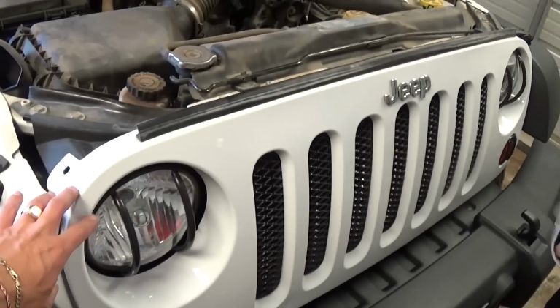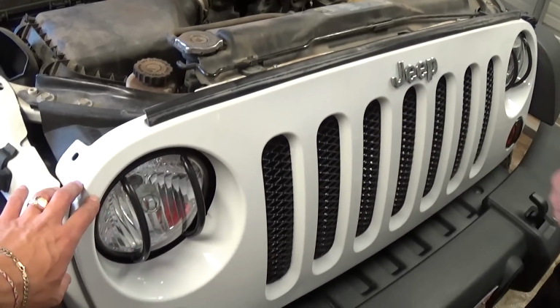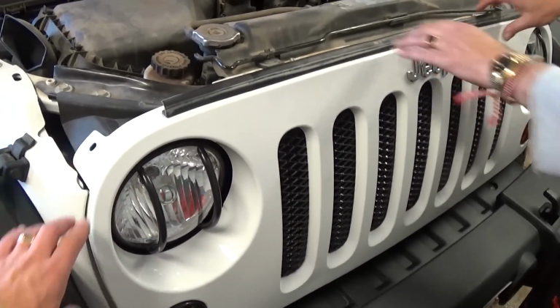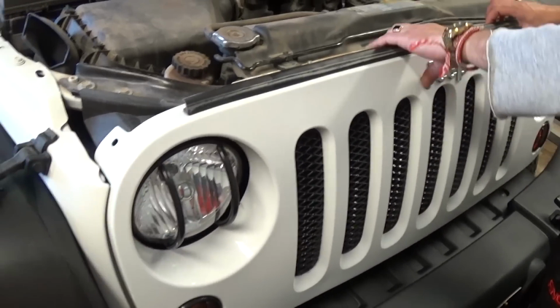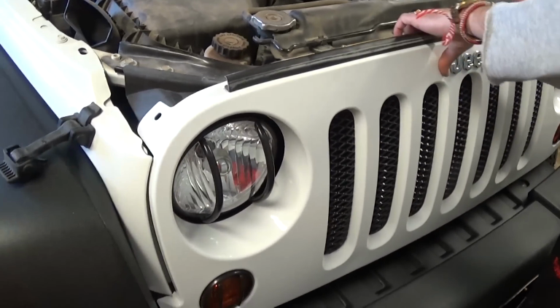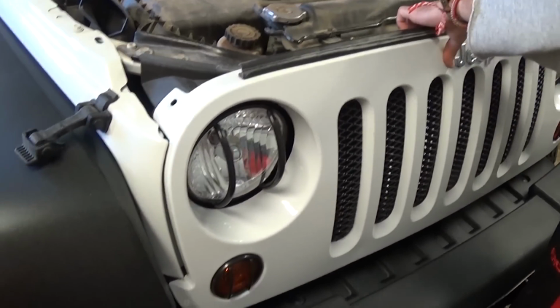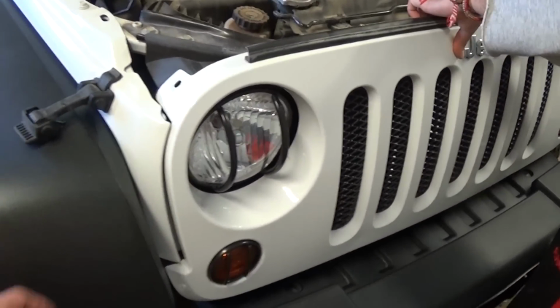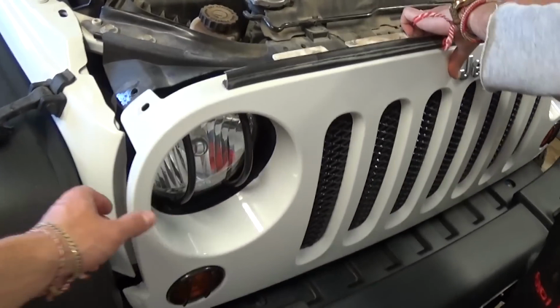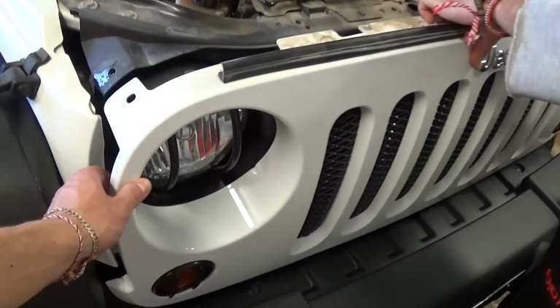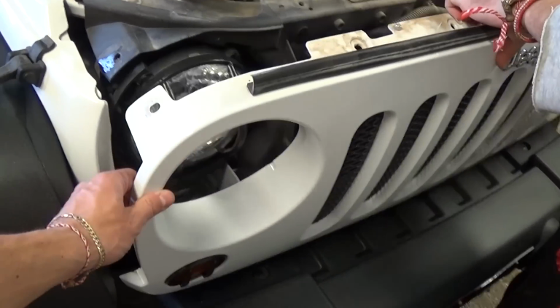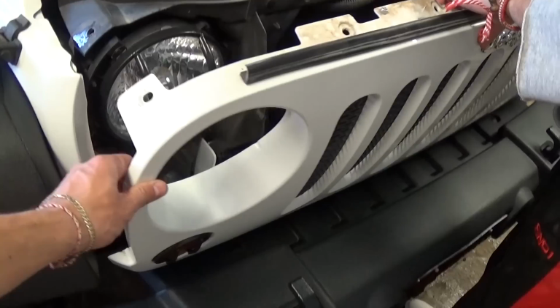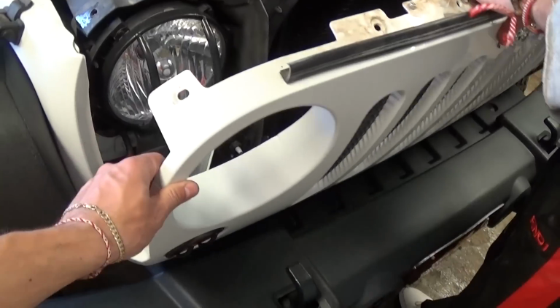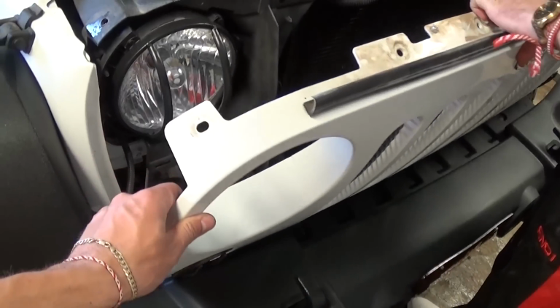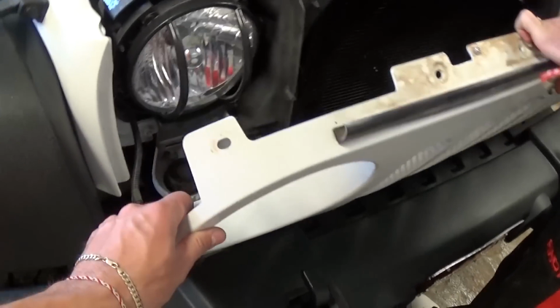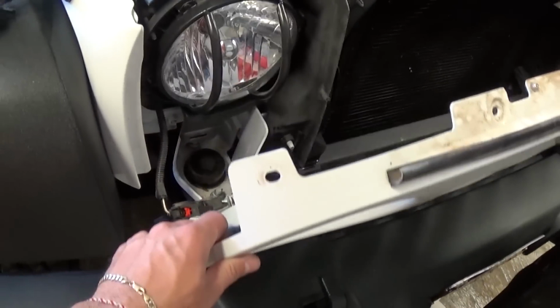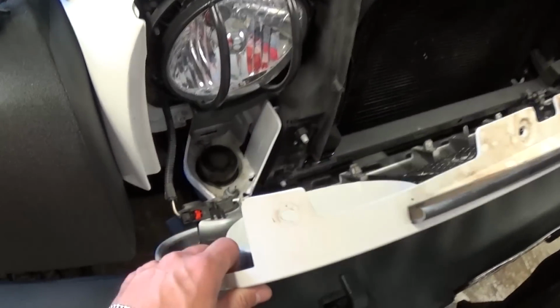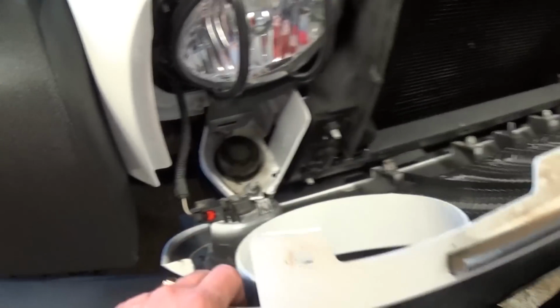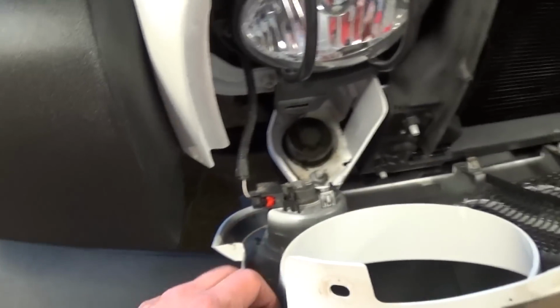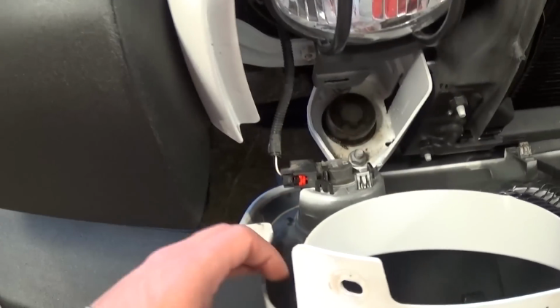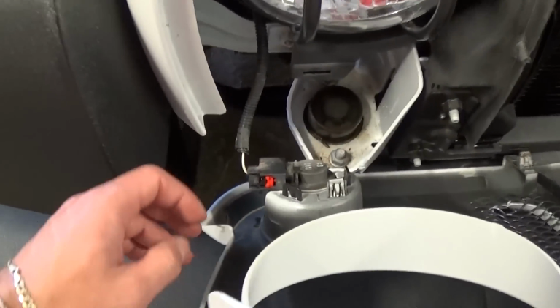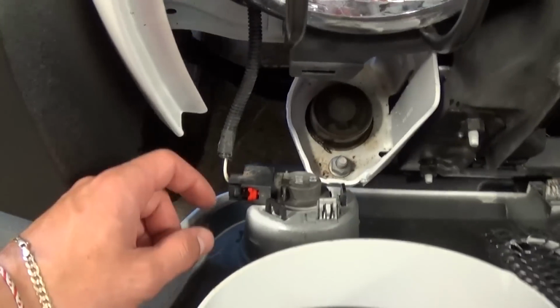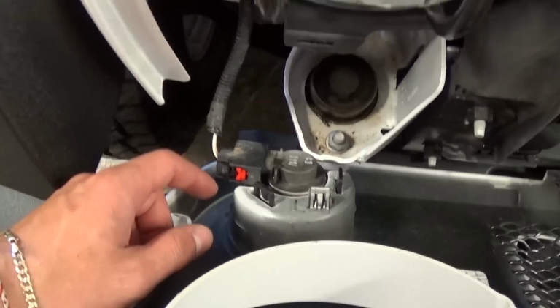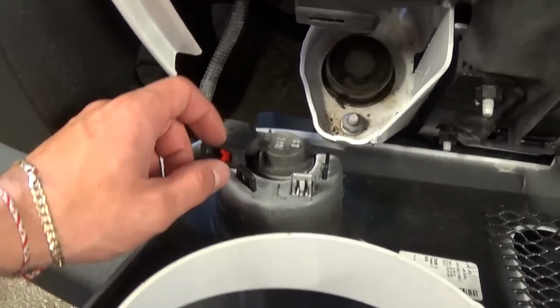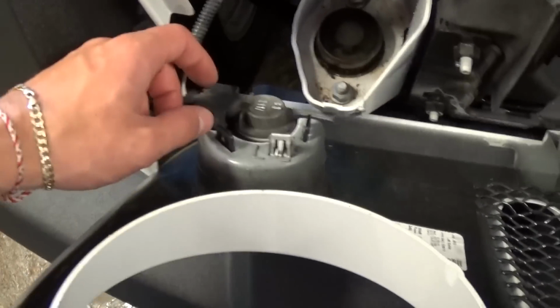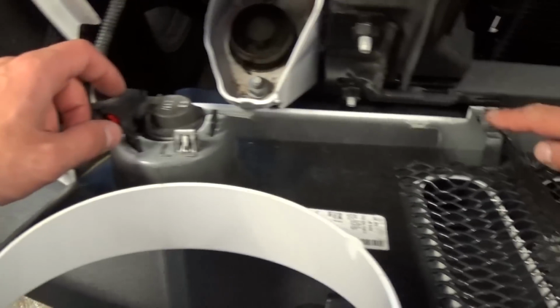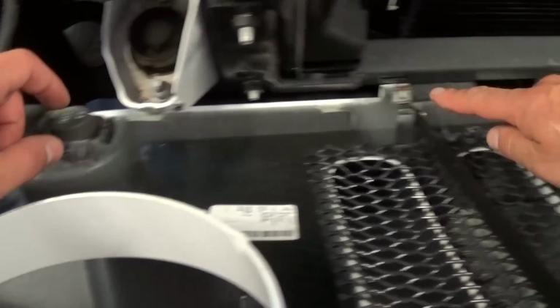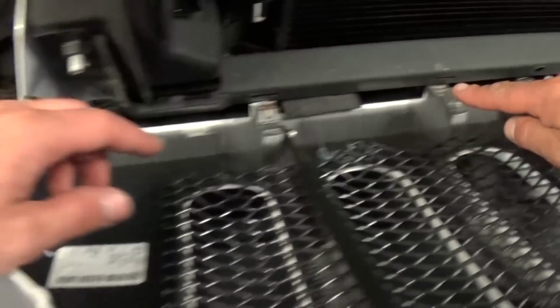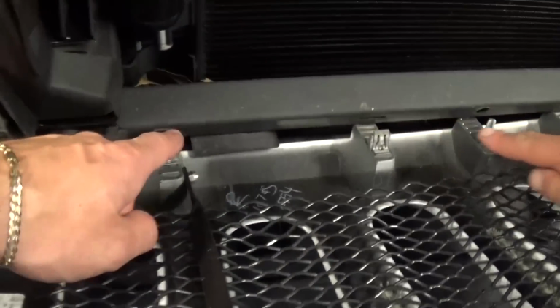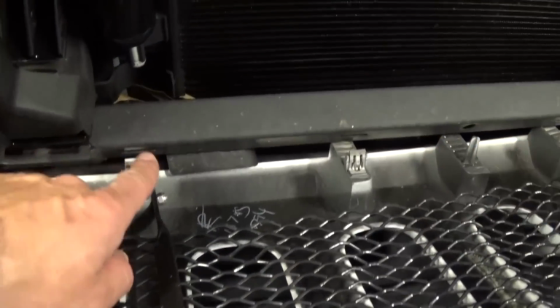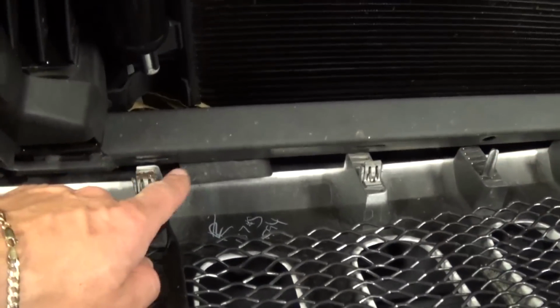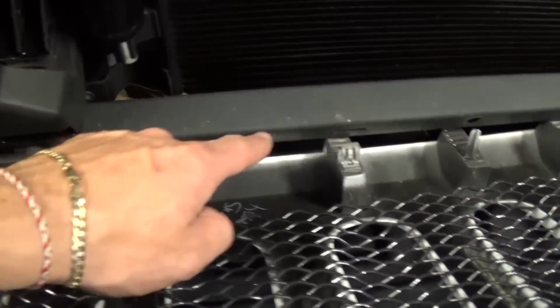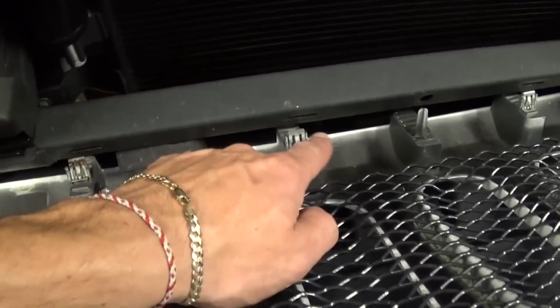We're removing the last one right now. Now what you need to do is just pull the grill — it clips a little bit — and you just pull it out of there.